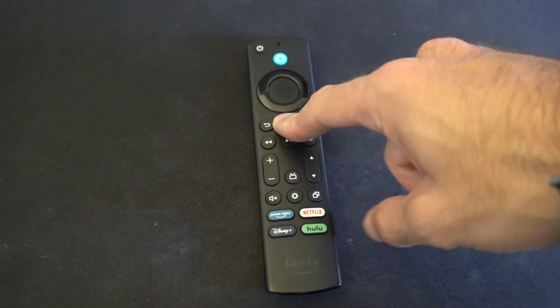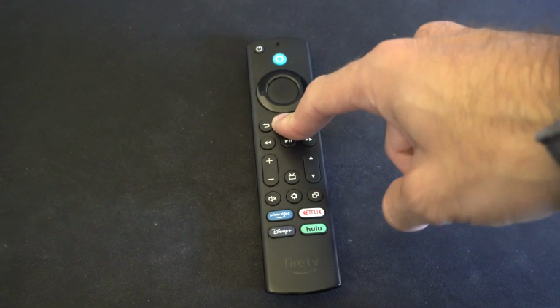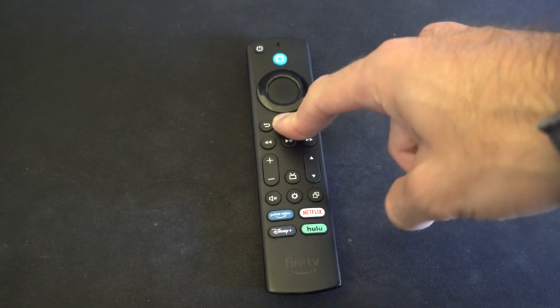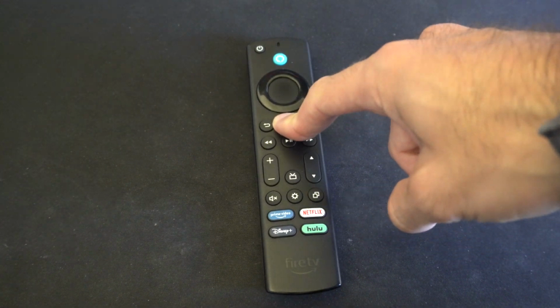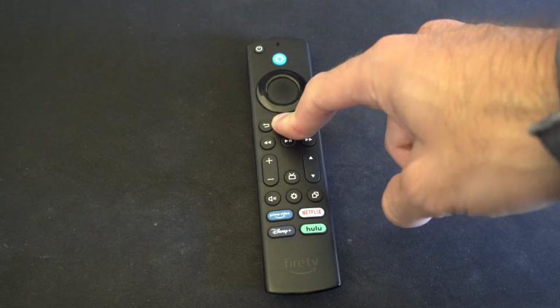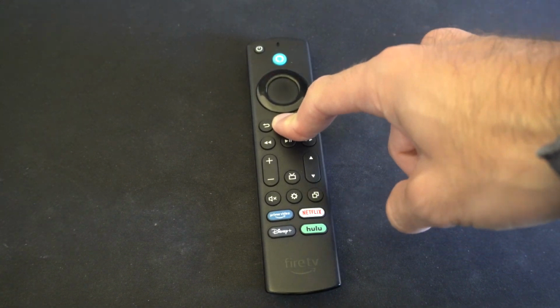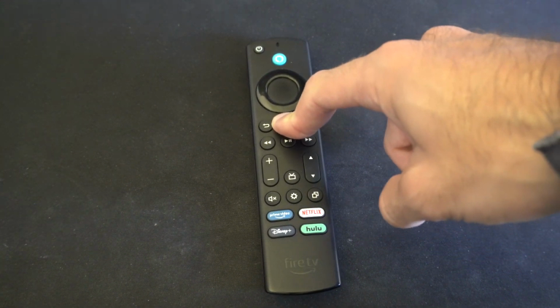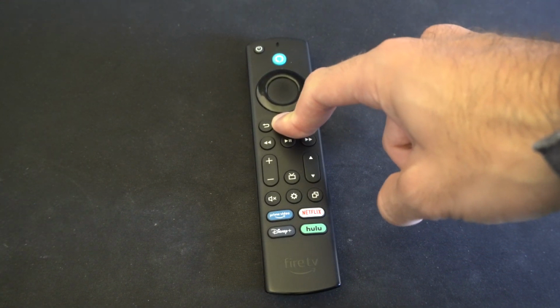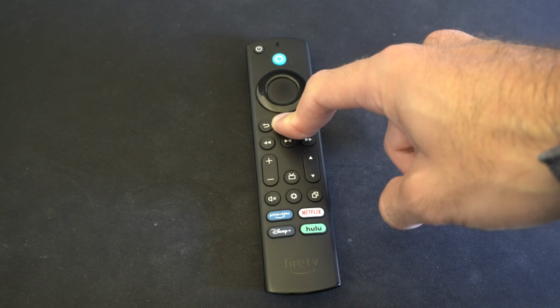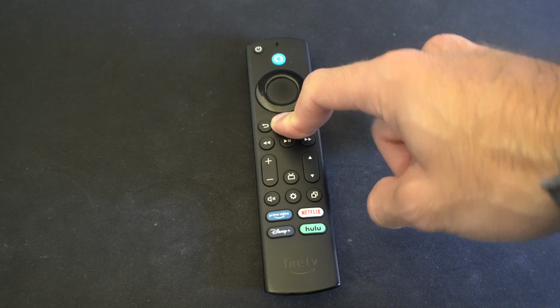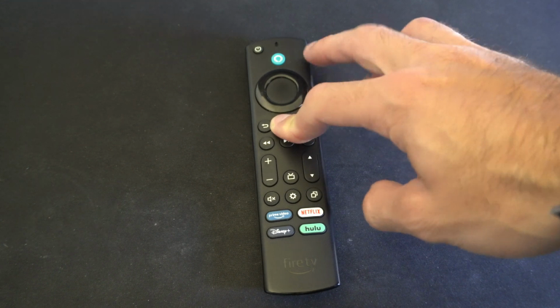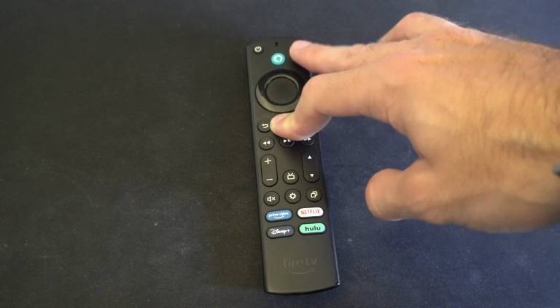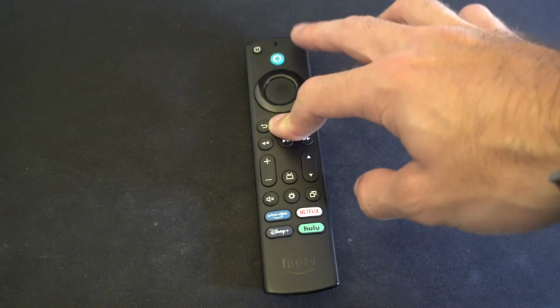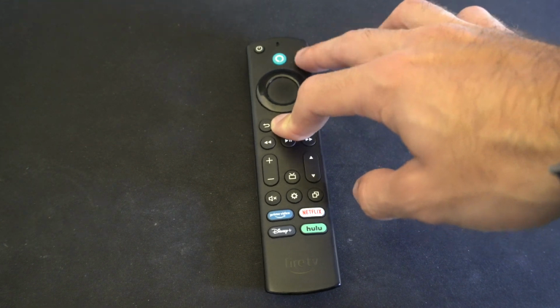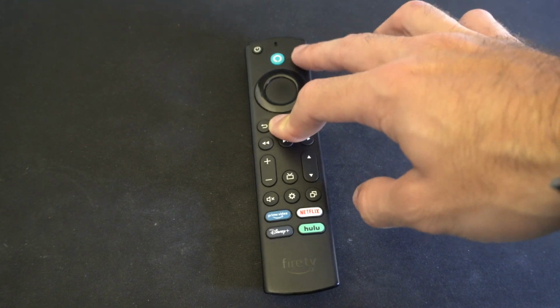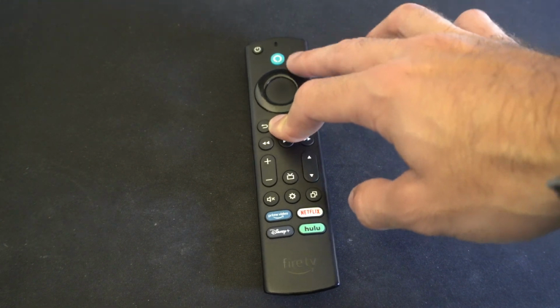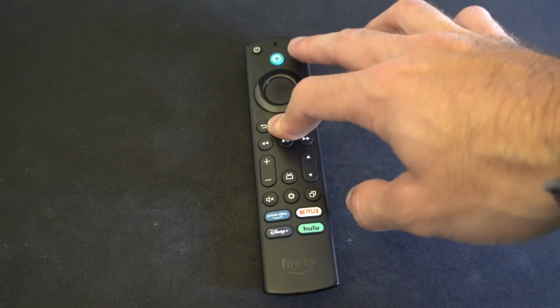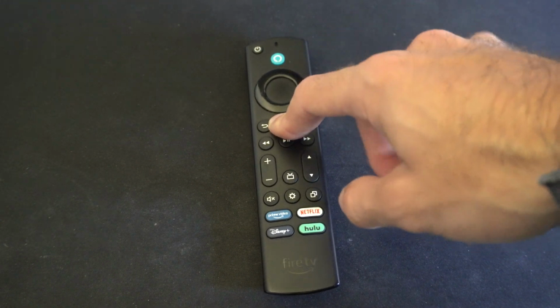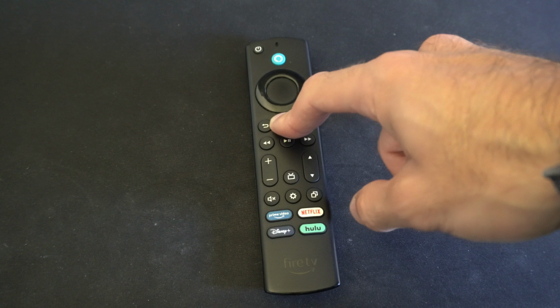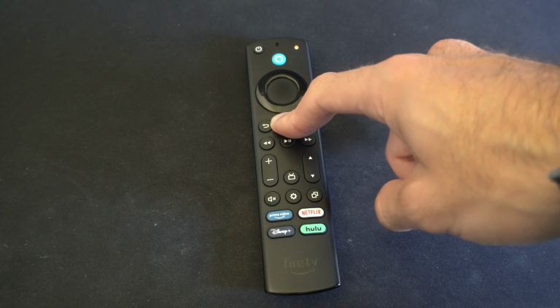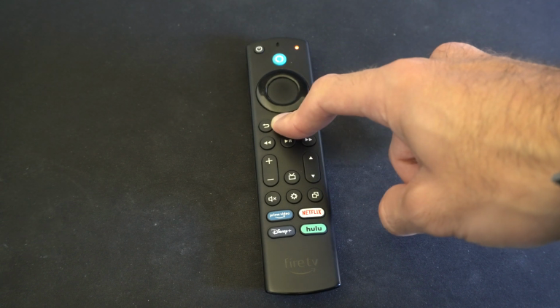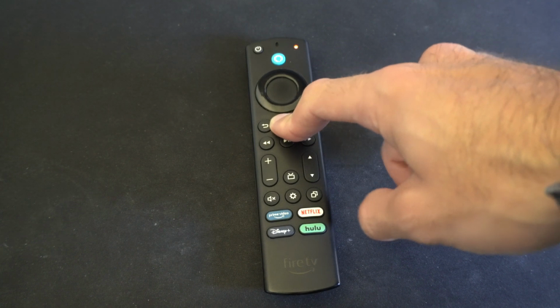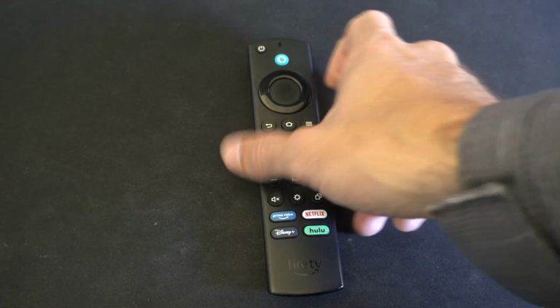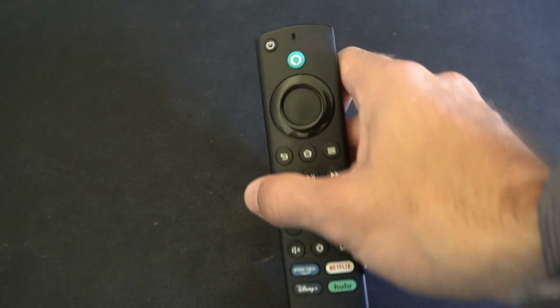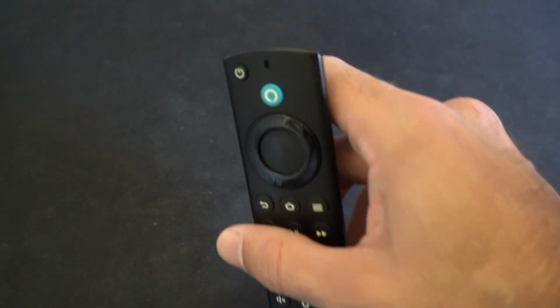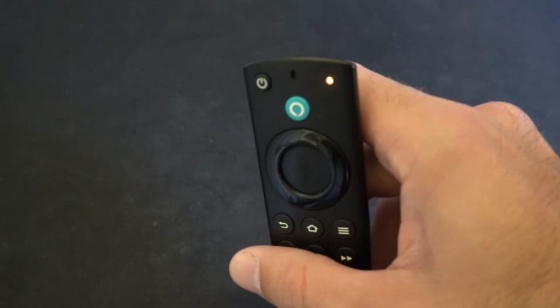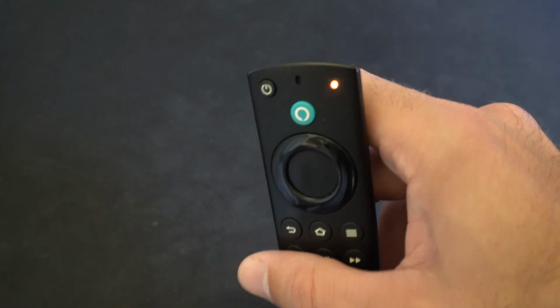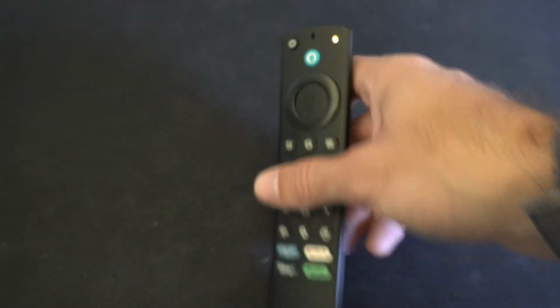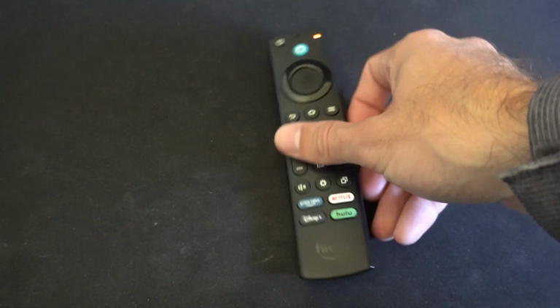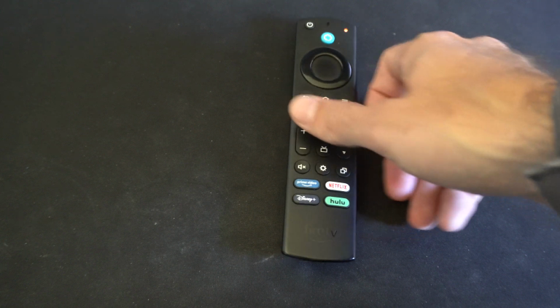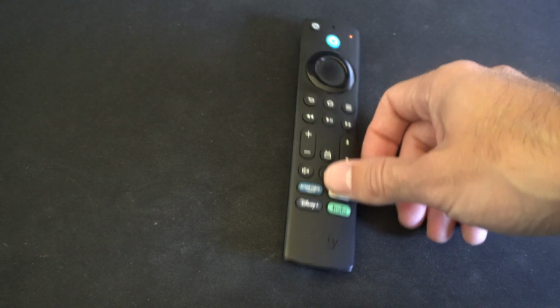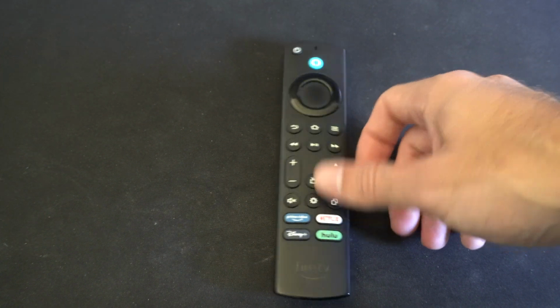Hold it down for 10 seconds and this will put the Amazon FireStick remote into Bluetooth pairing mode. You'll know because this light up here is going to start blinking. You can see it blinking right now and it's searching for a device to connect to.